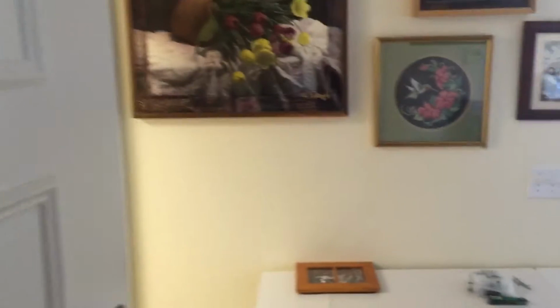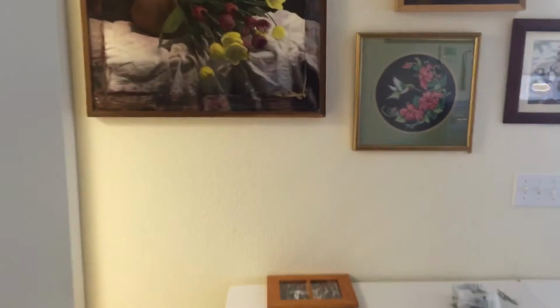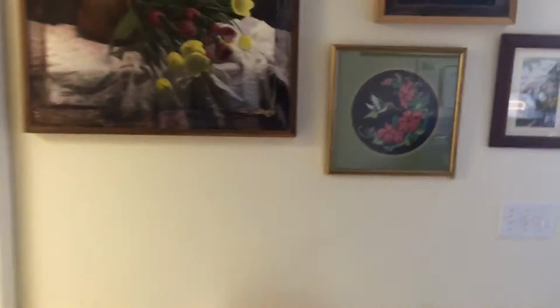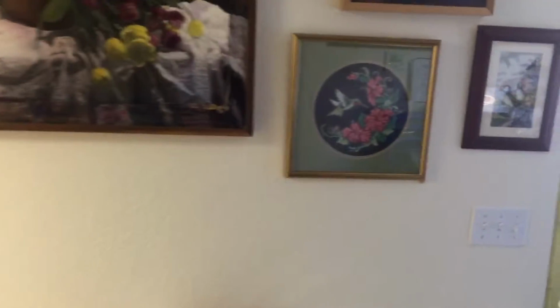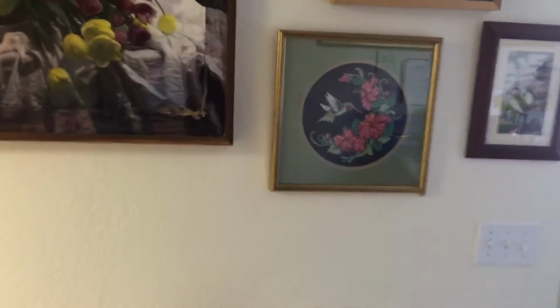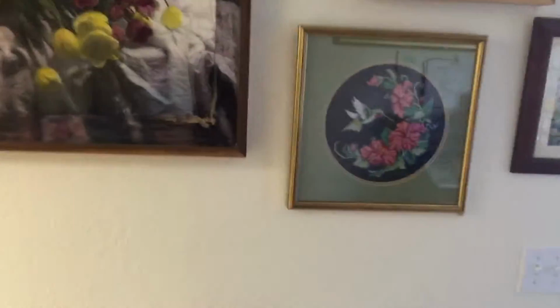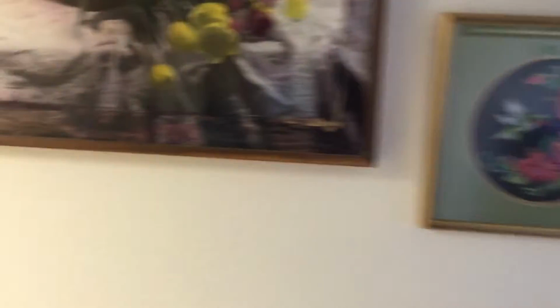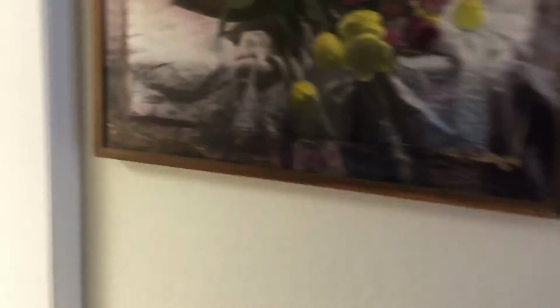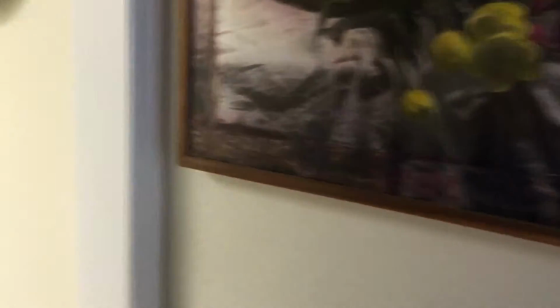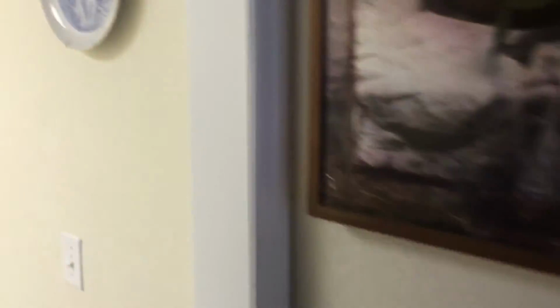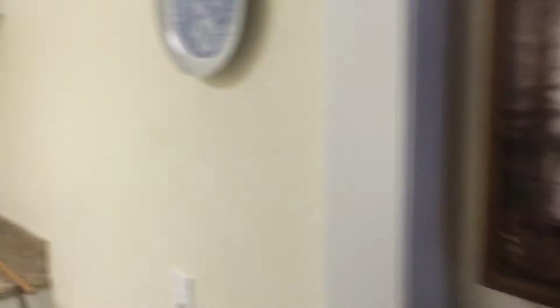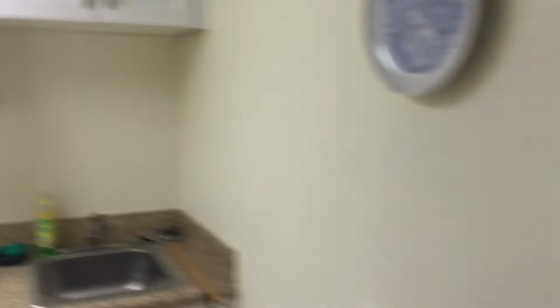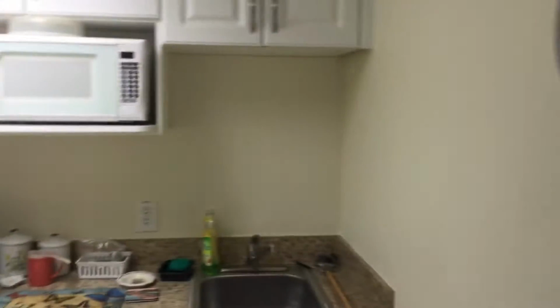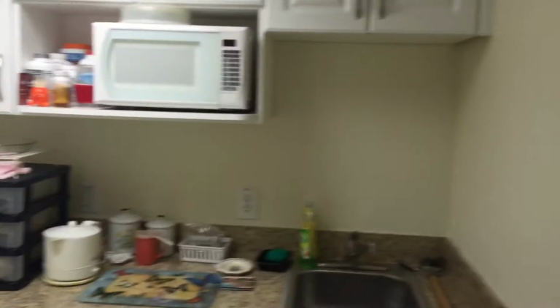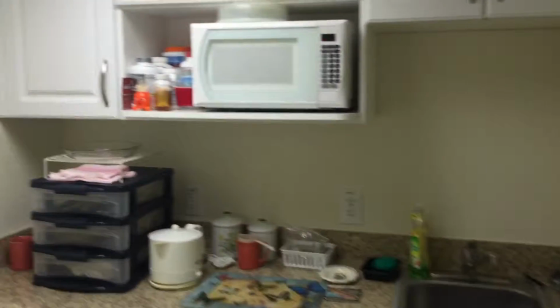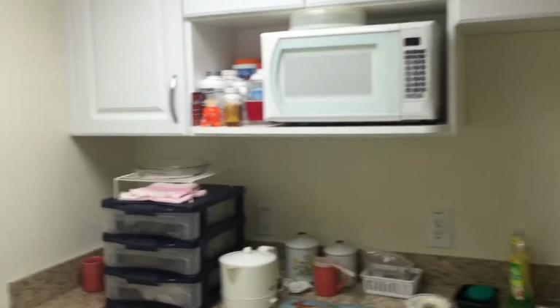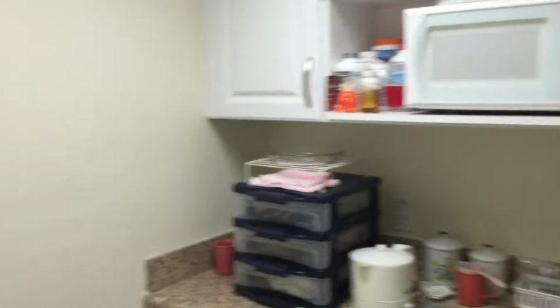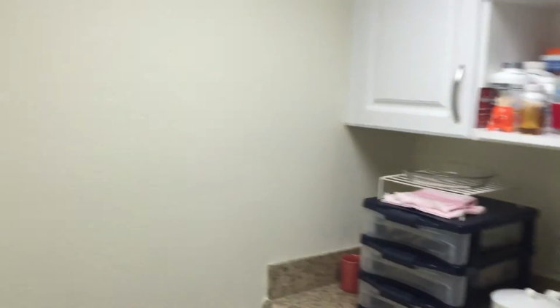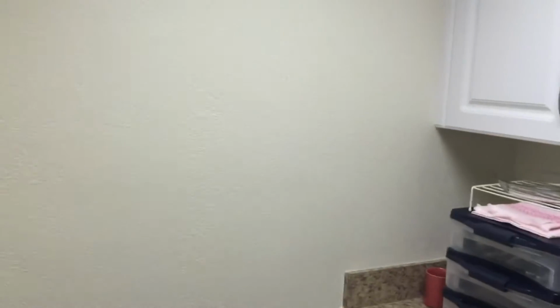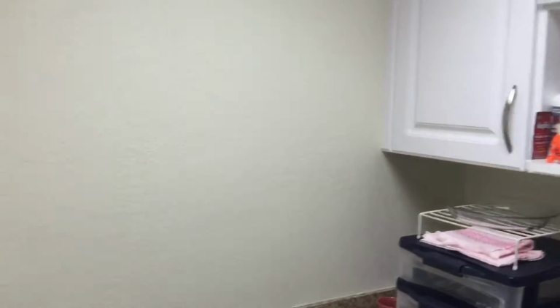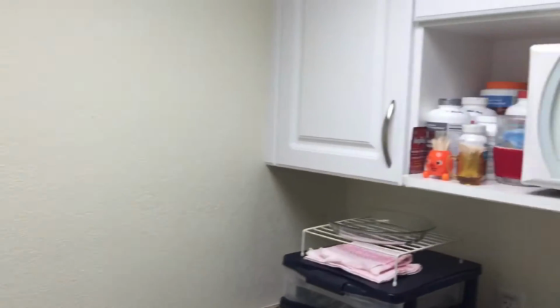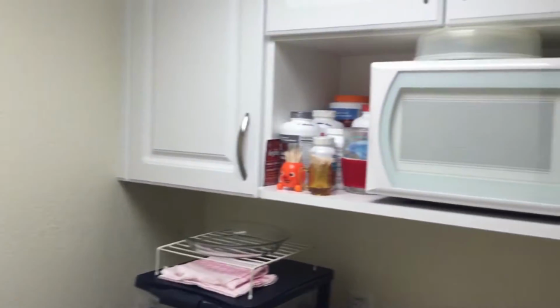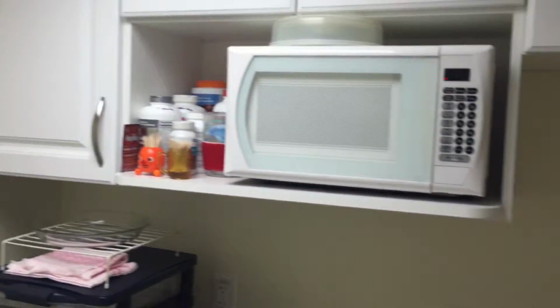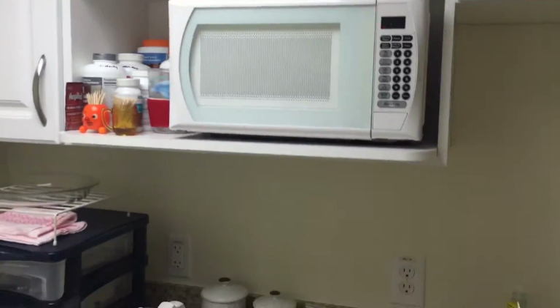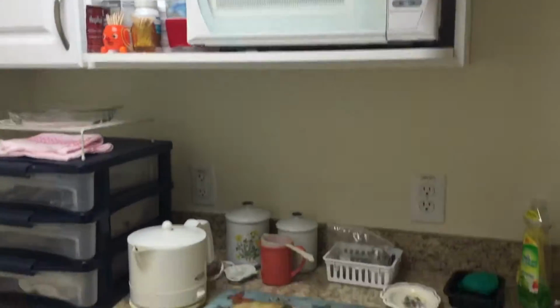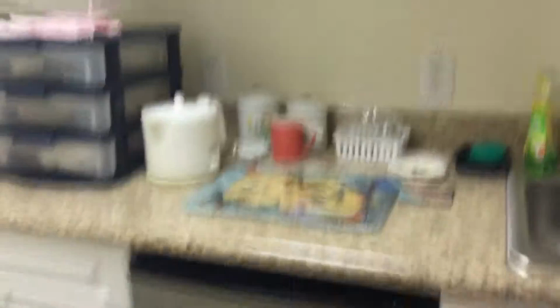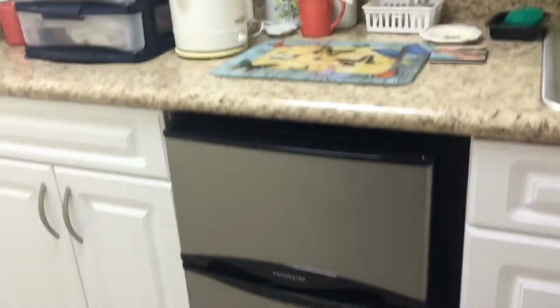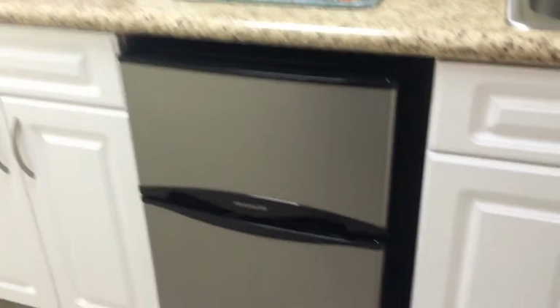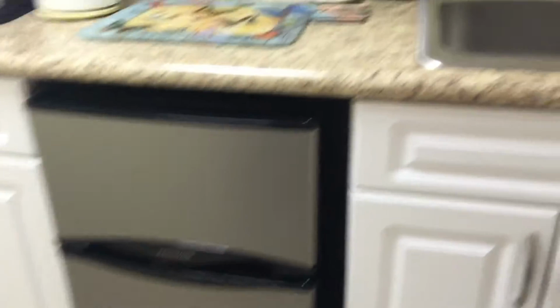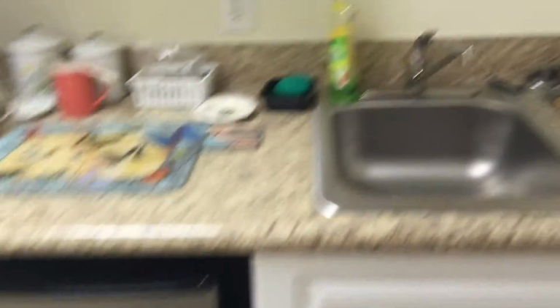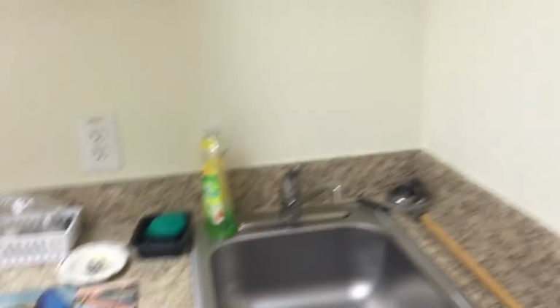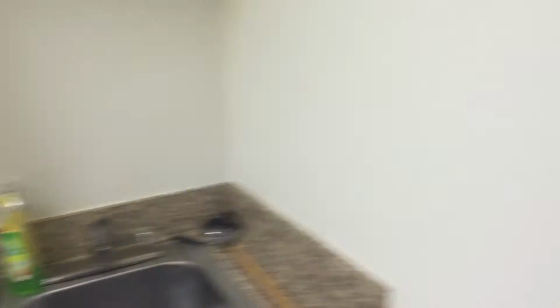Welcome home, Mom! Got a nice little kitchenette here. Compact refrigerator and freezer.